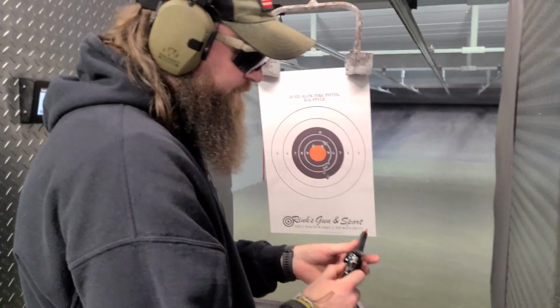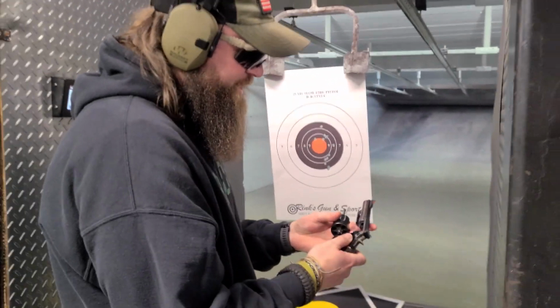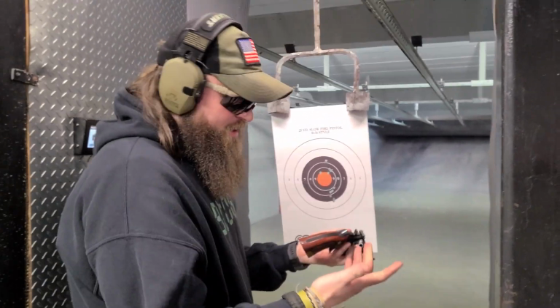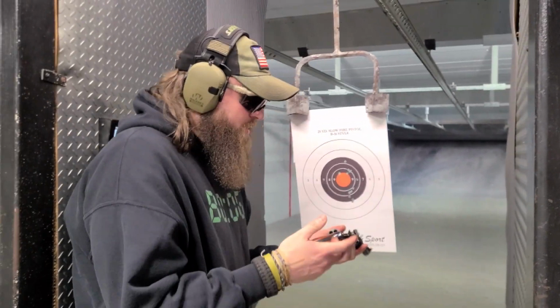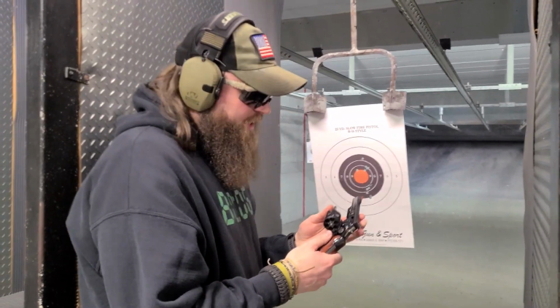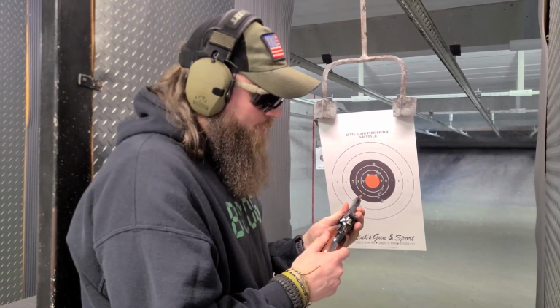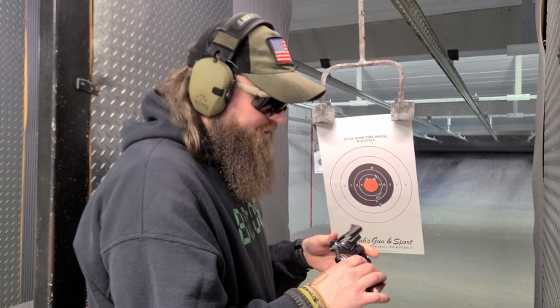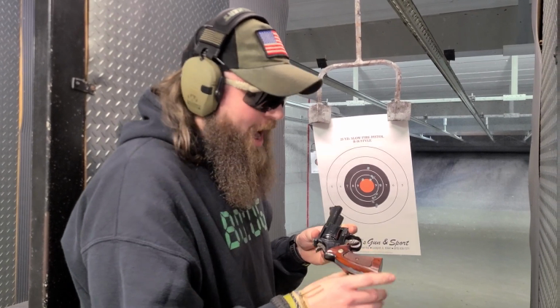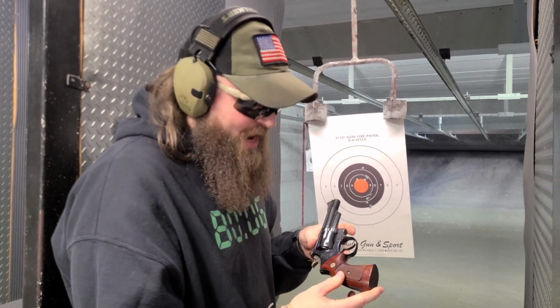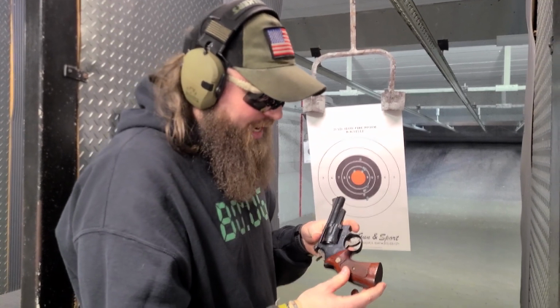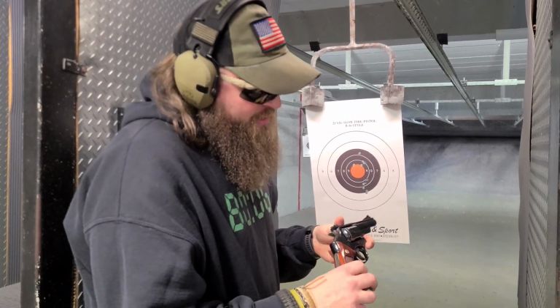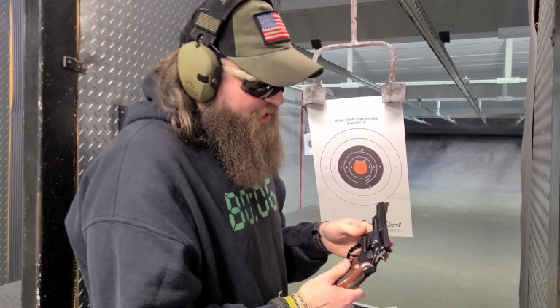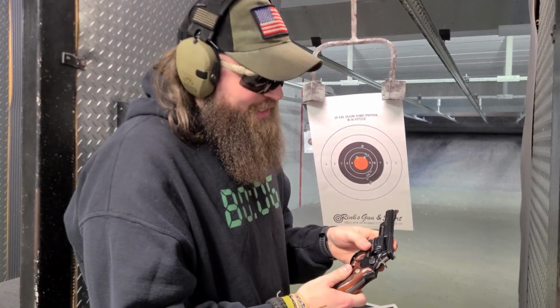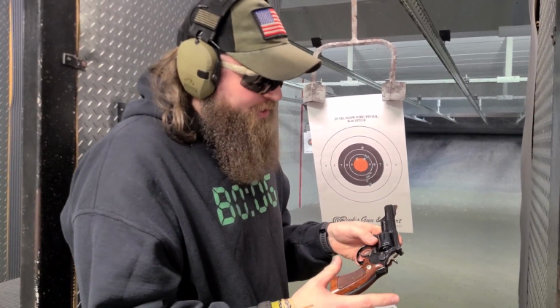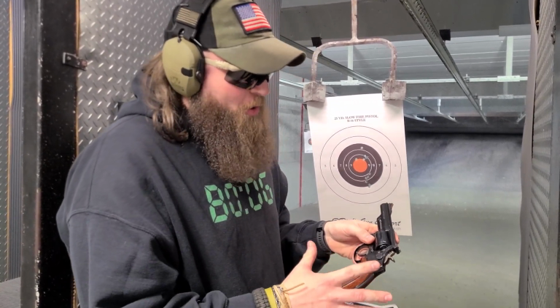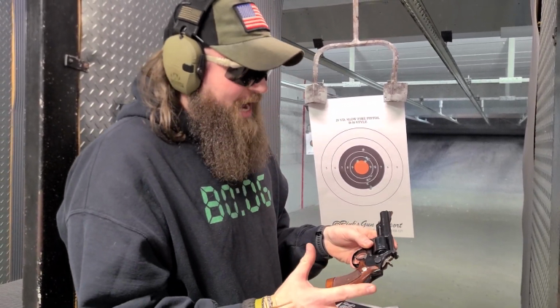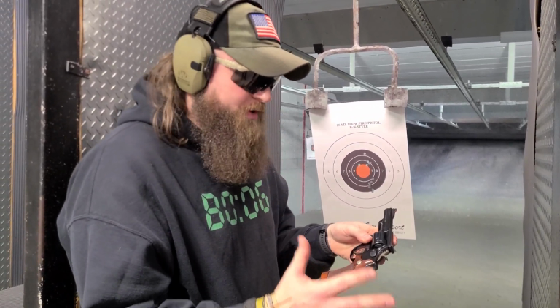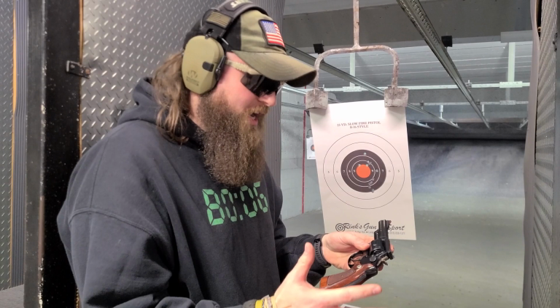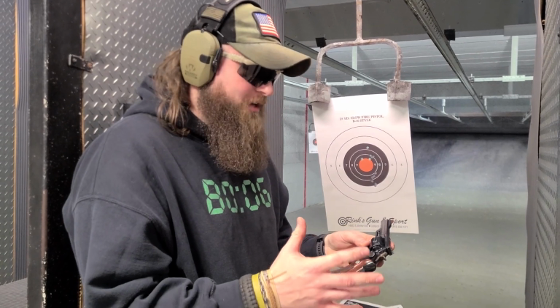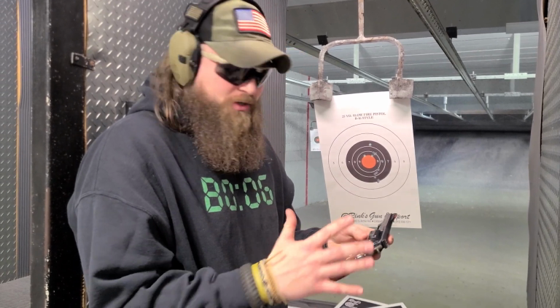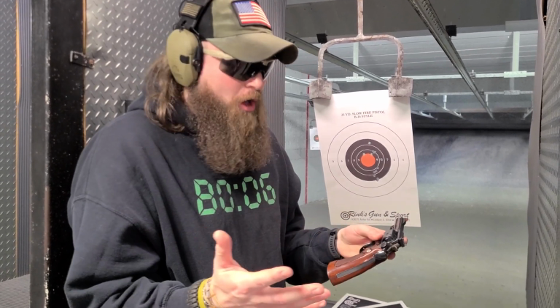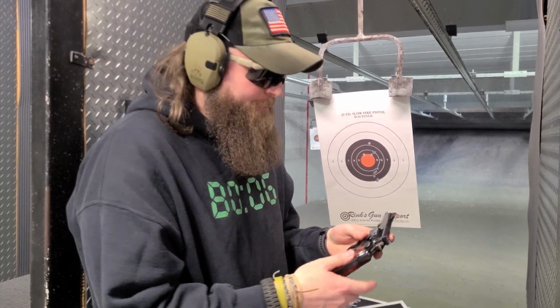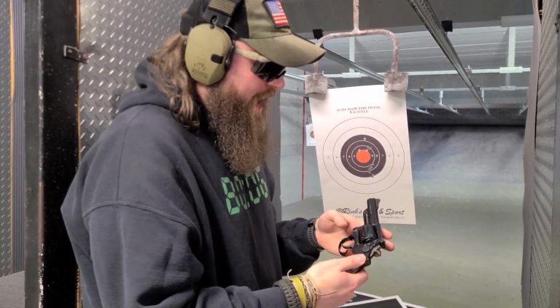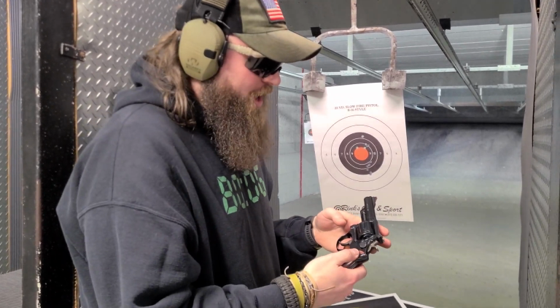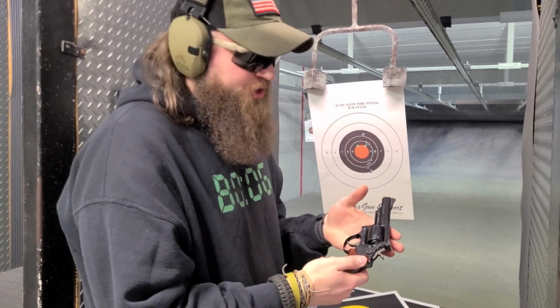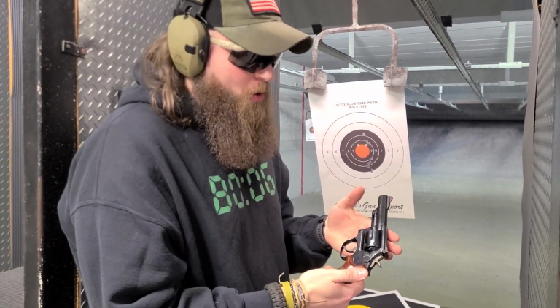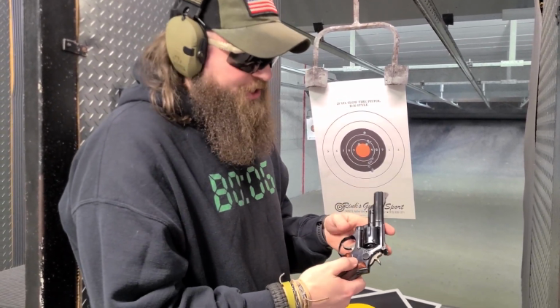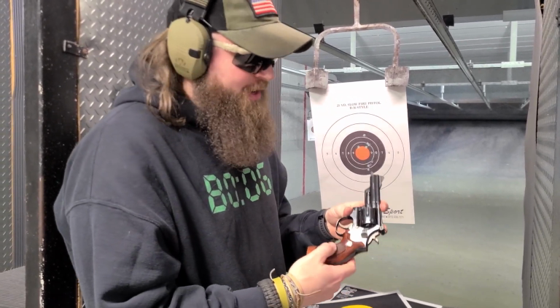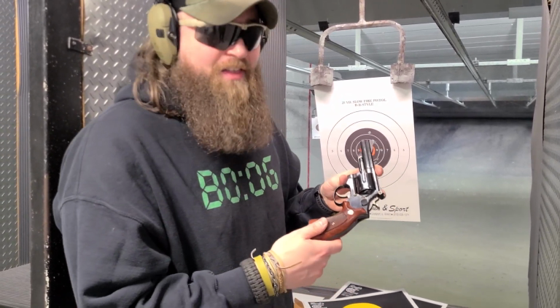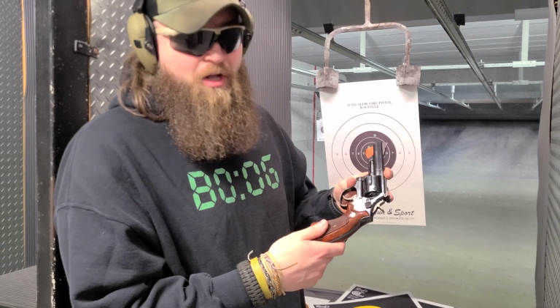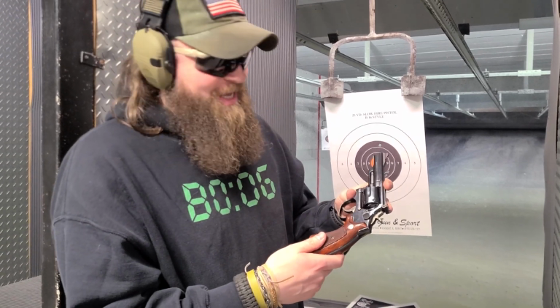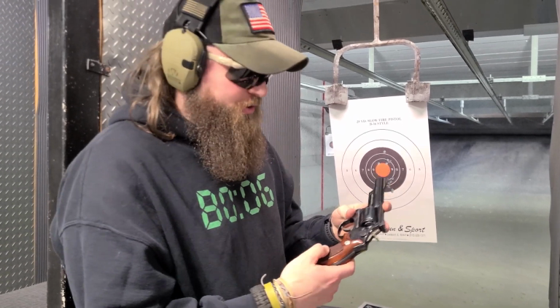People have used these — concealed carry, coppers back in the day. The Model 19 is probably one of the most renowned .357 magnums. Just a super cool classic. They don't build them like they used to.